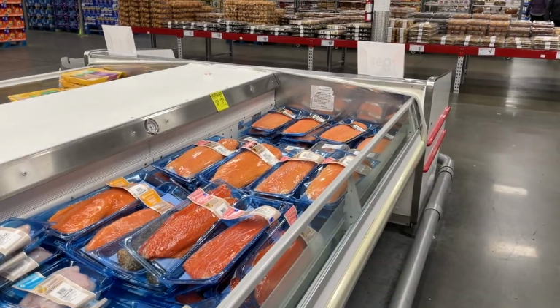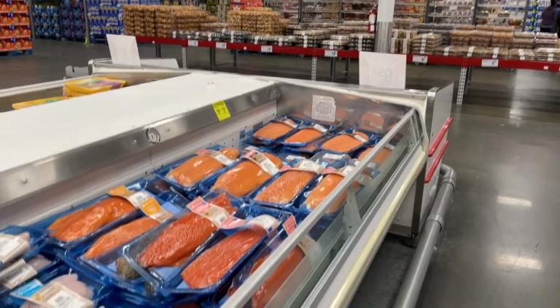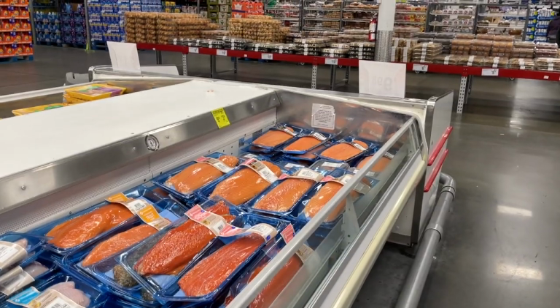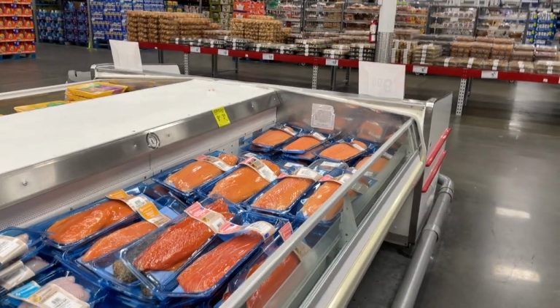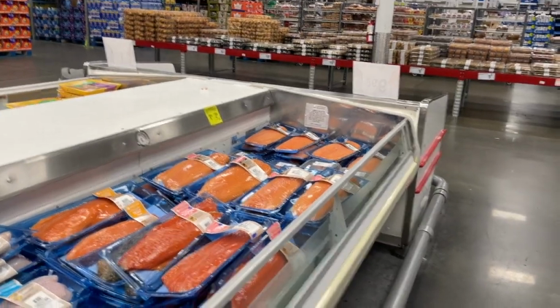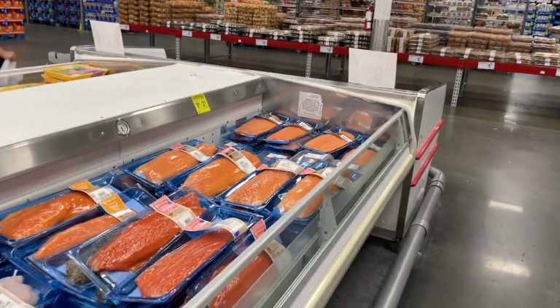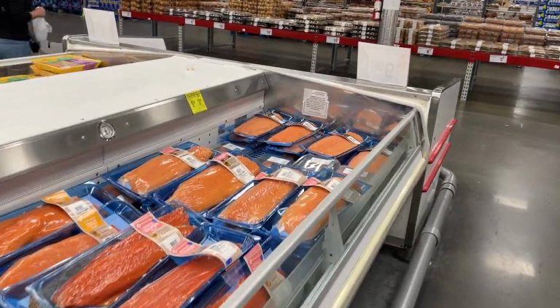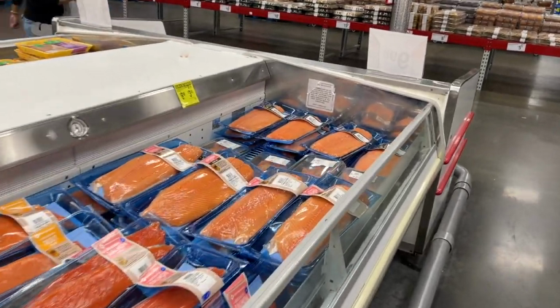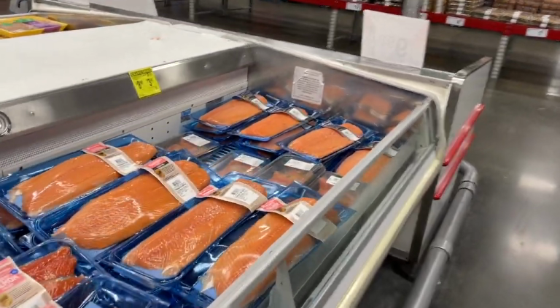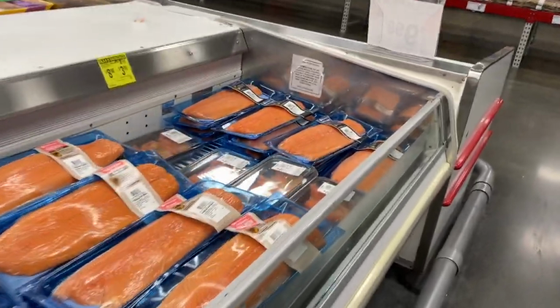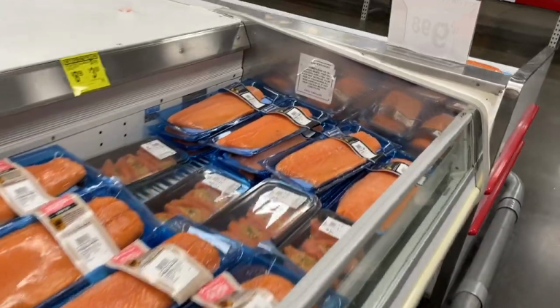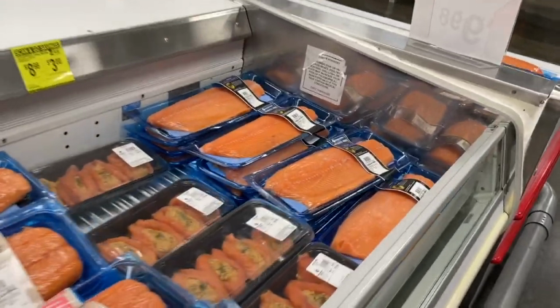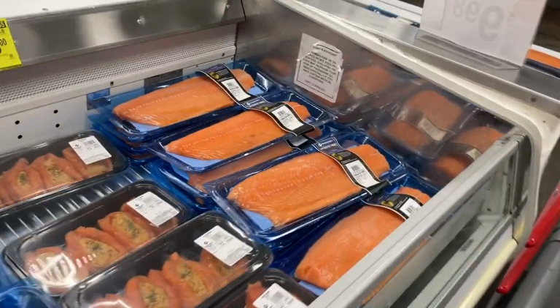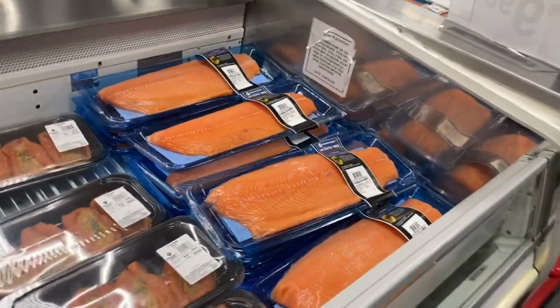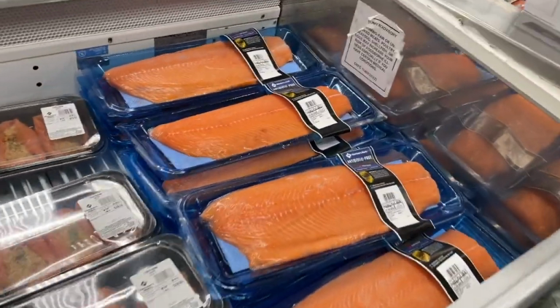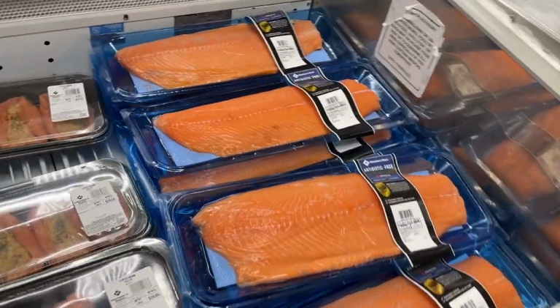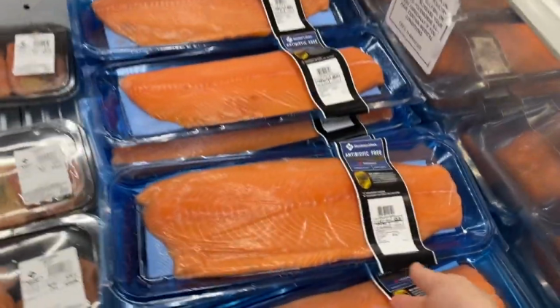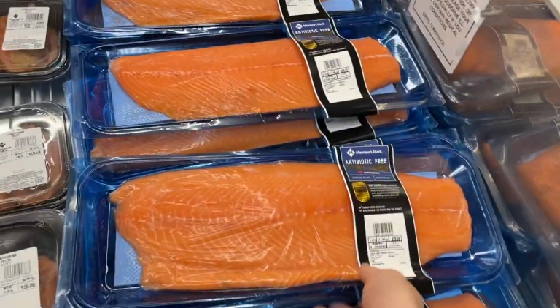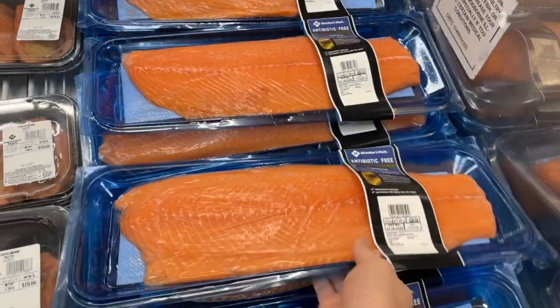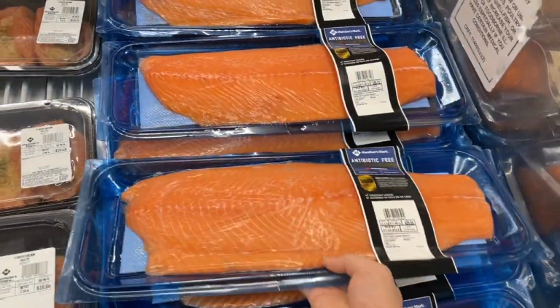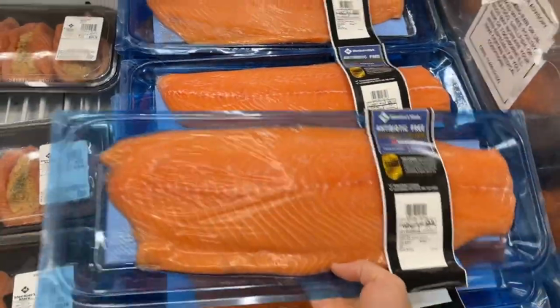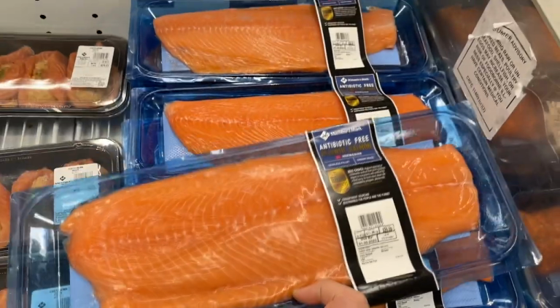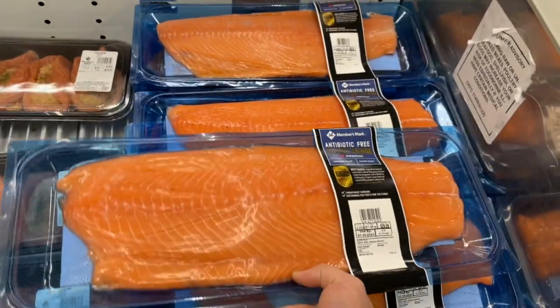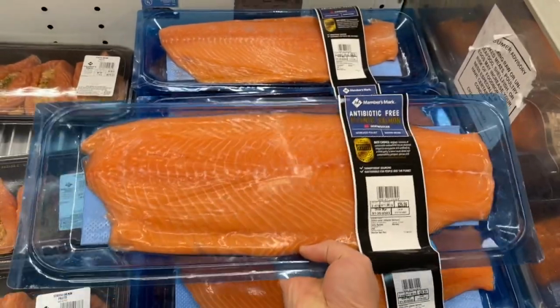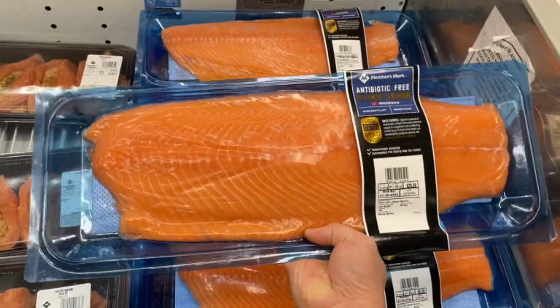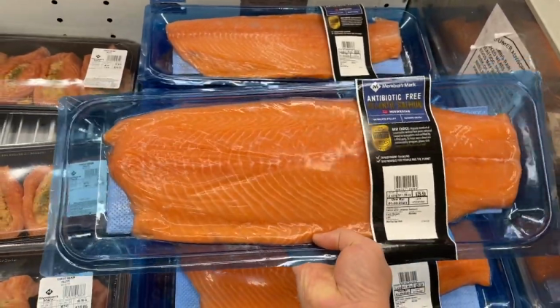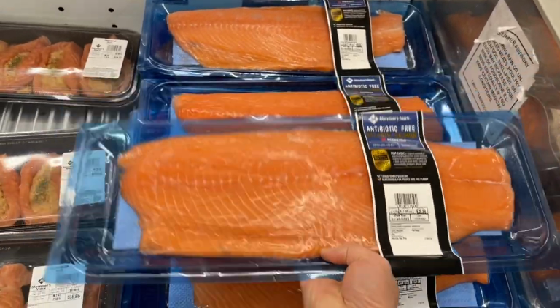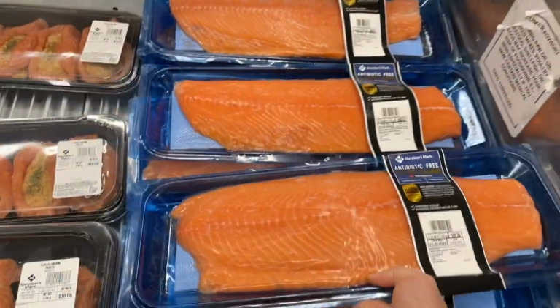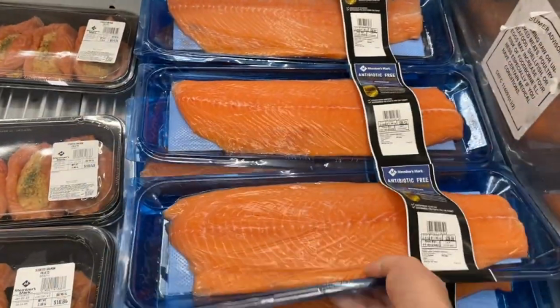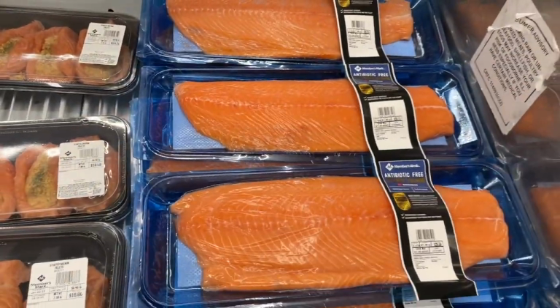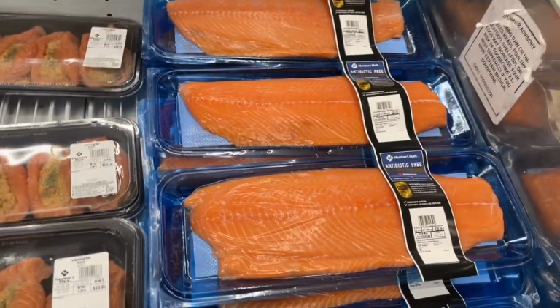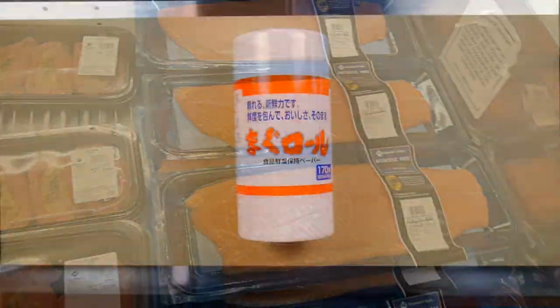A lot of times when you're buying salmon at a large retailer like Costco or Sam's, it's sold by the fillet, and when you get back home you end up having to portion the fish to use it later in the week or freeze it. So let me show you a couple different ways you can prepare the fish for storage right after you bring it home.